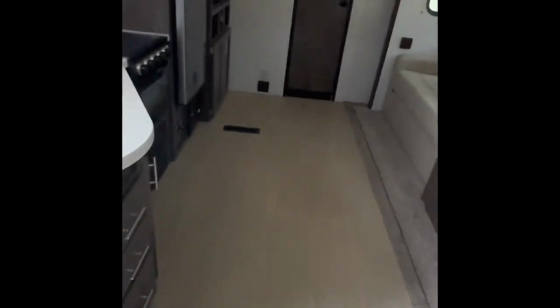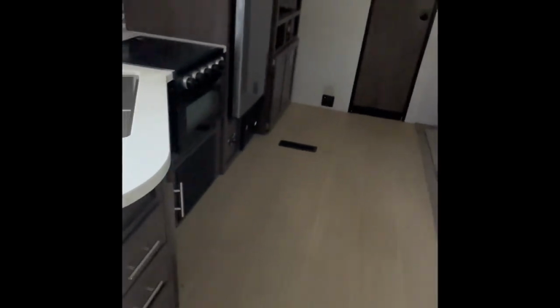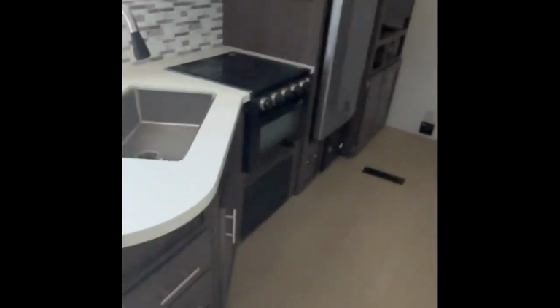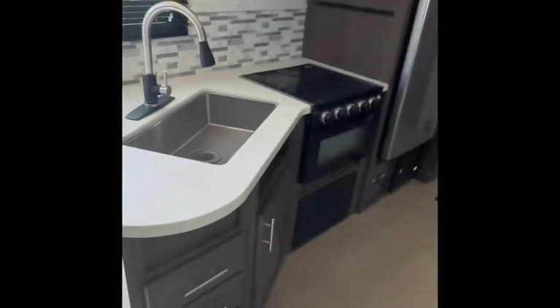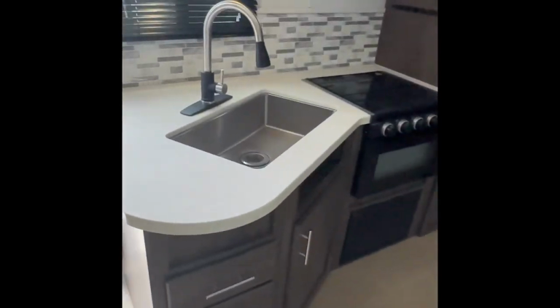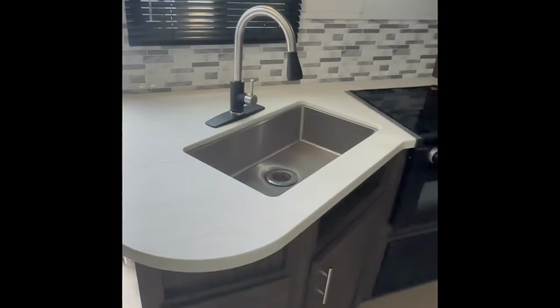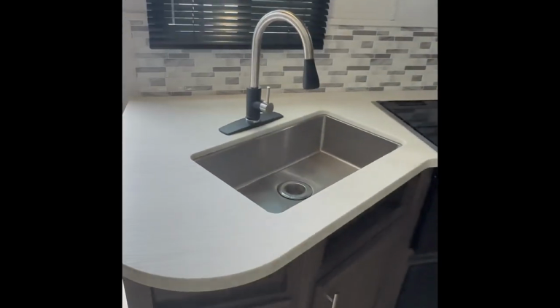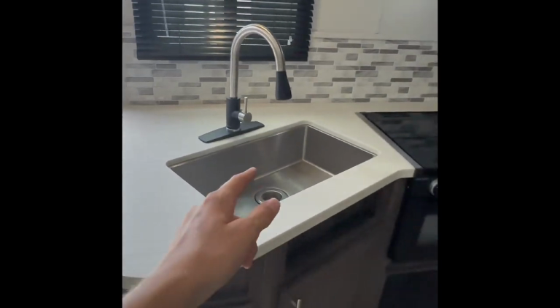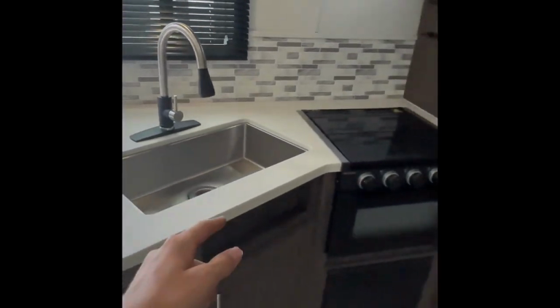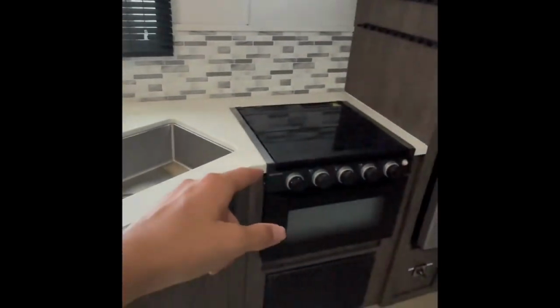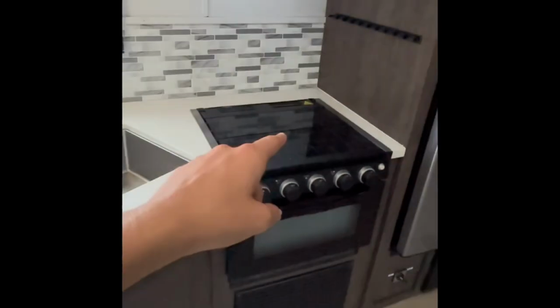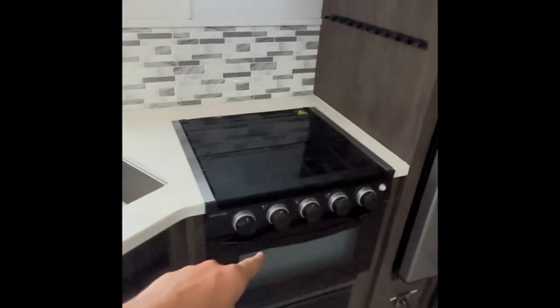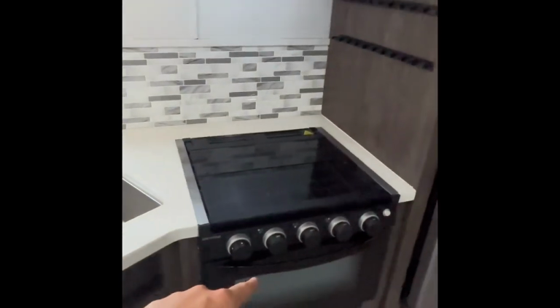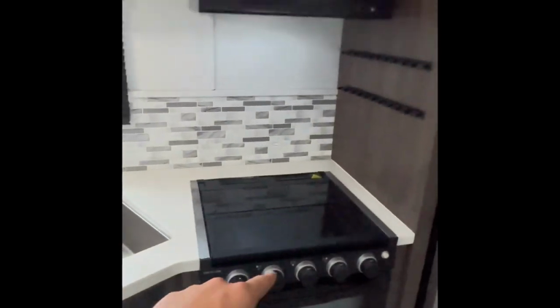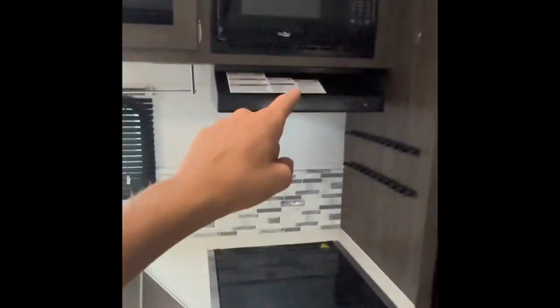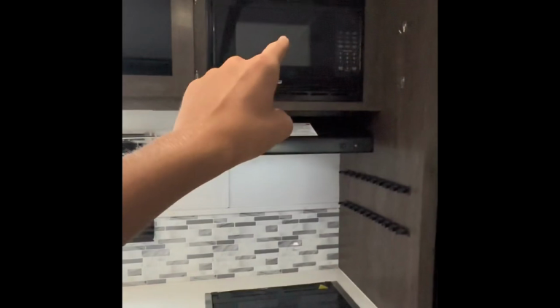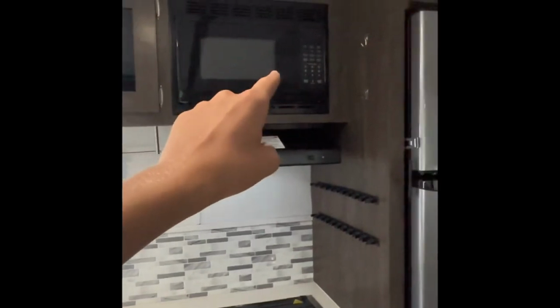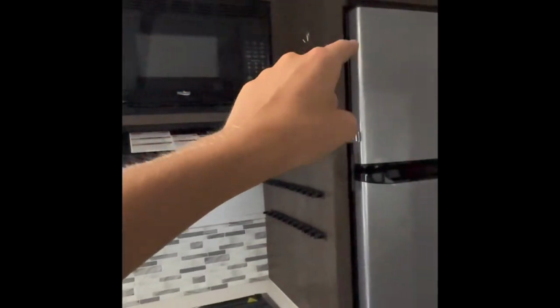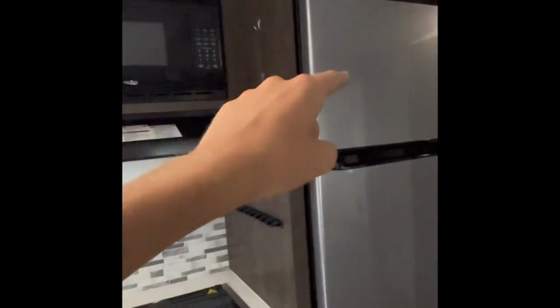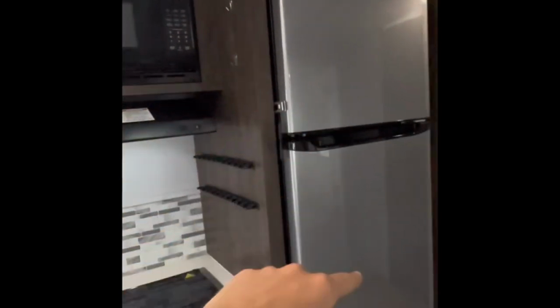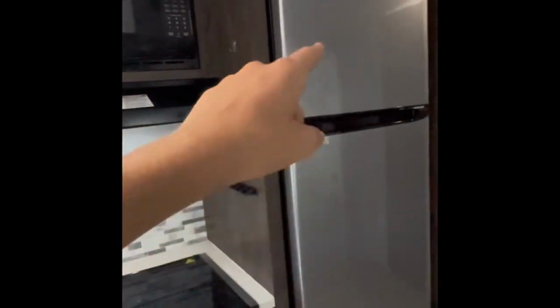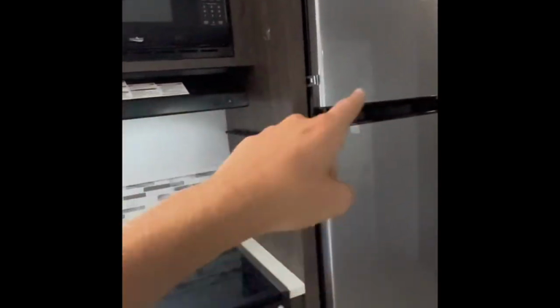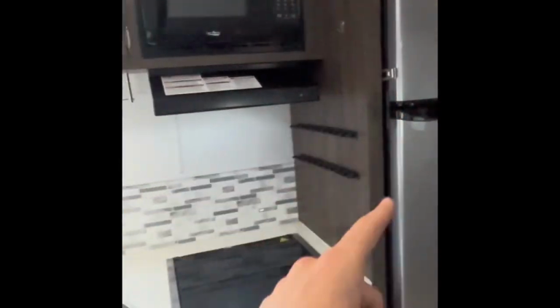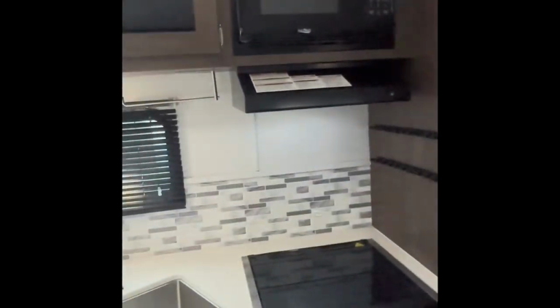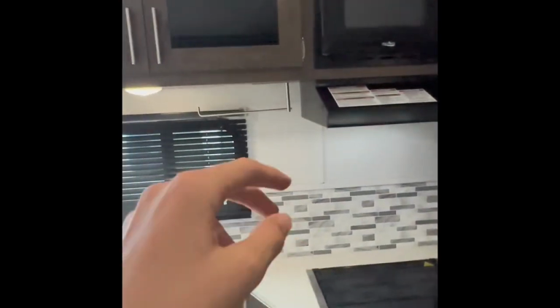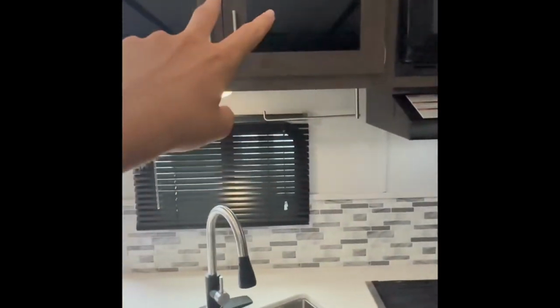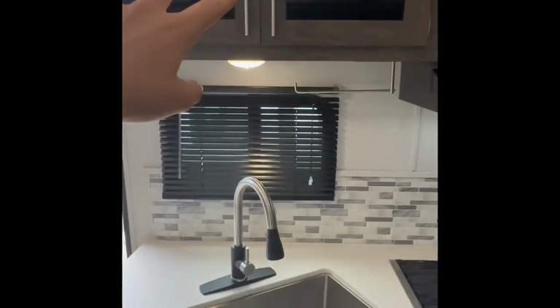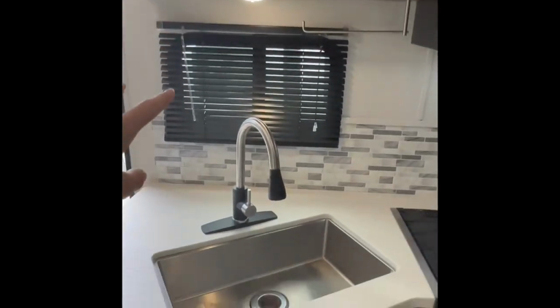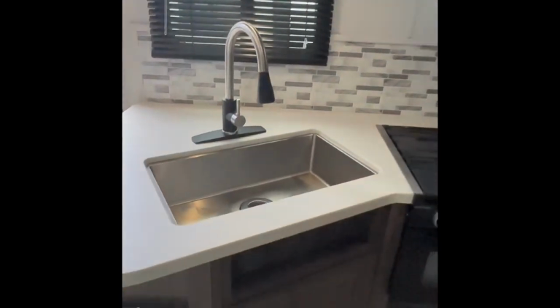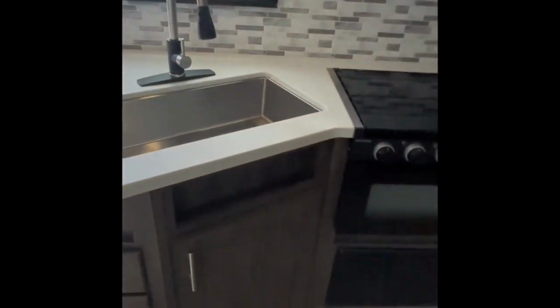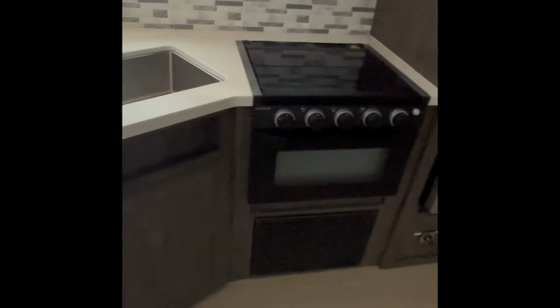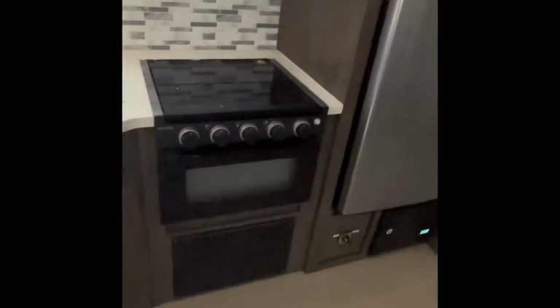Here's all your living utilities right here. You got your sink, stove, oven, microwave up there, fridge and freezer, and then here's some more storage going all around there.